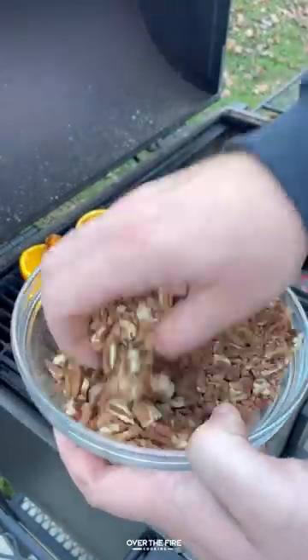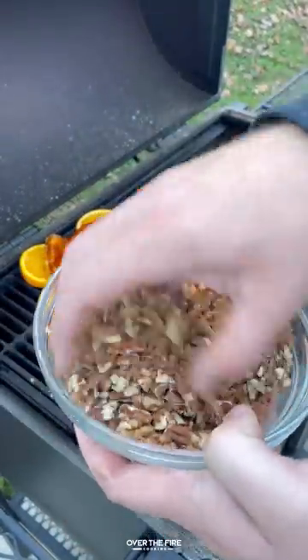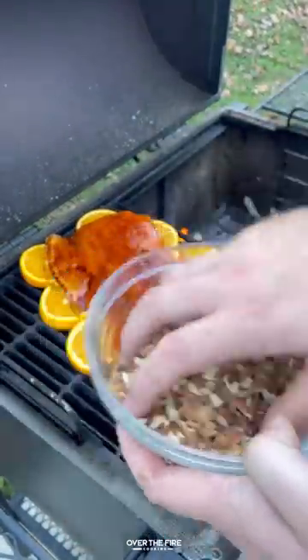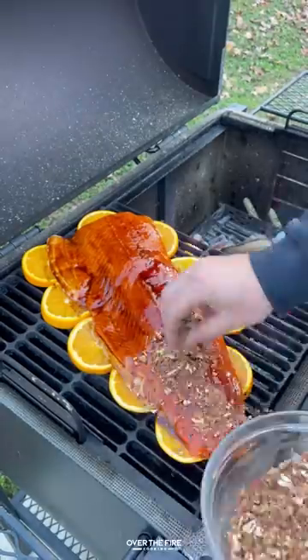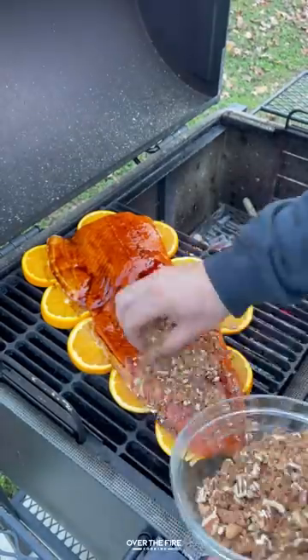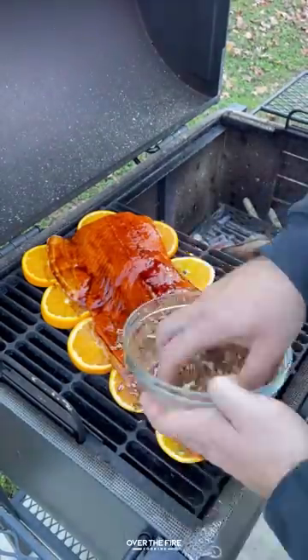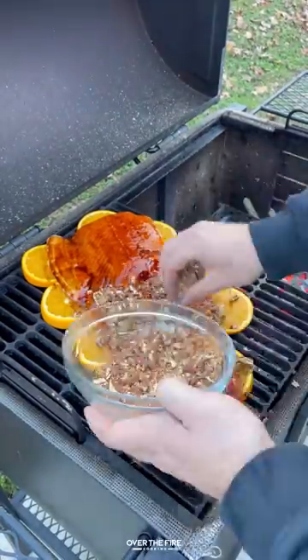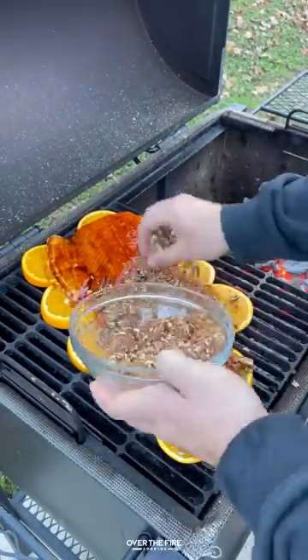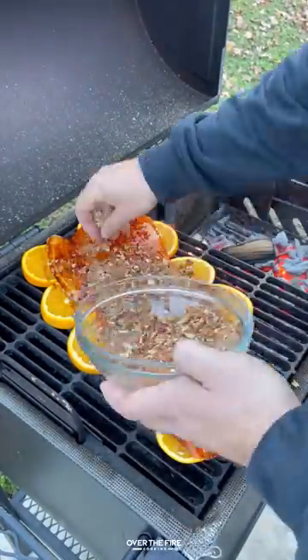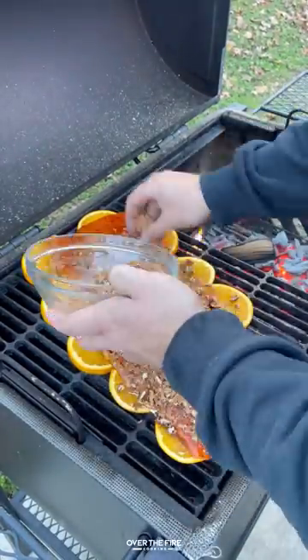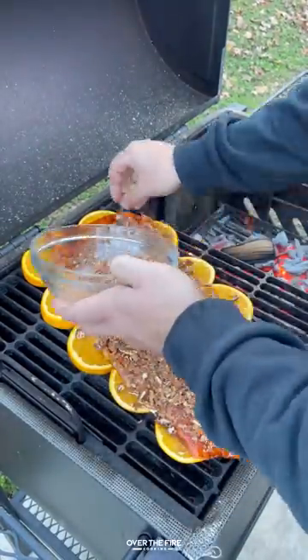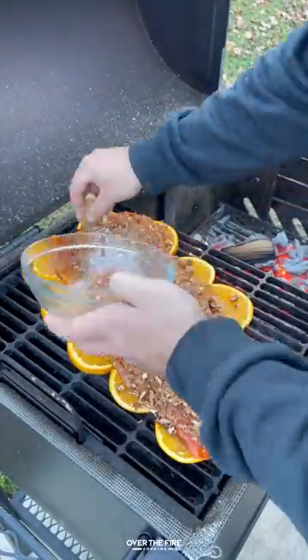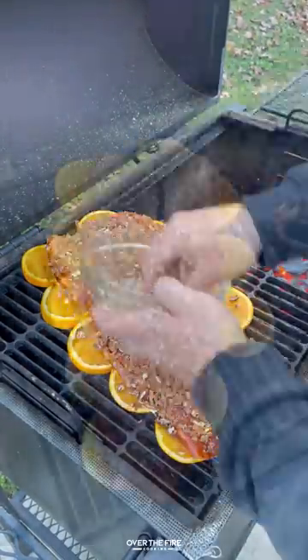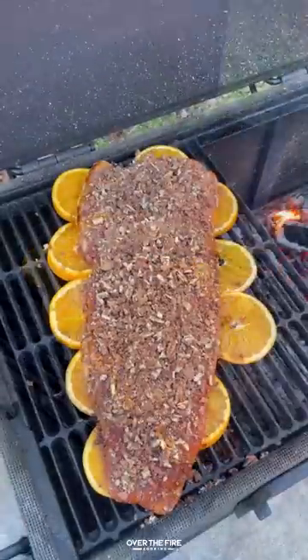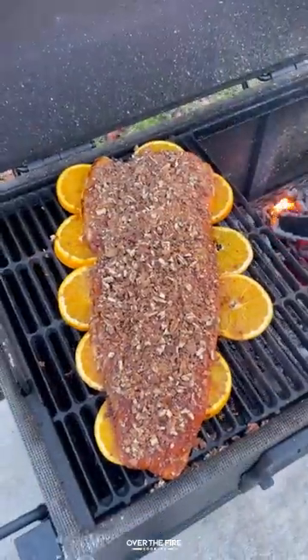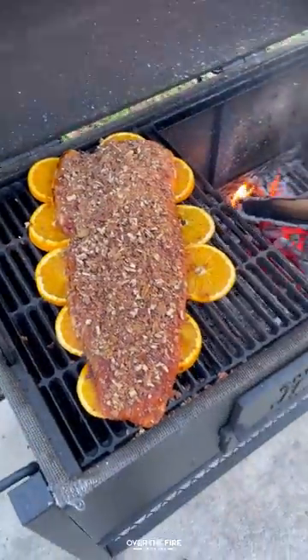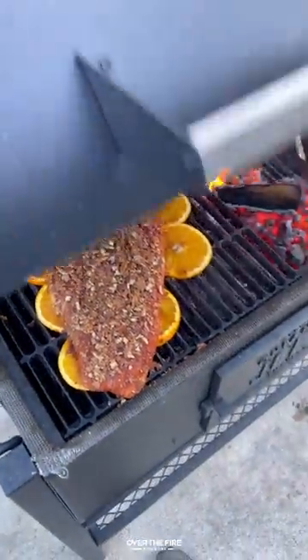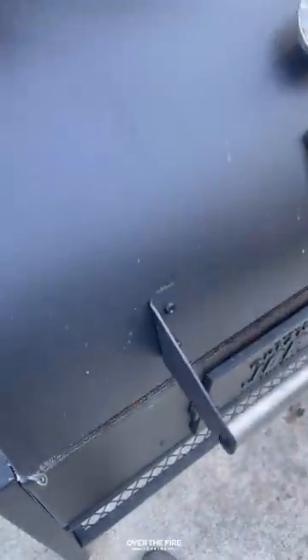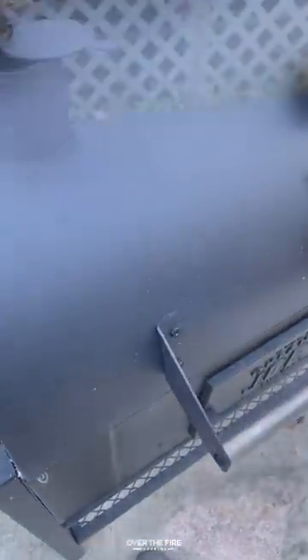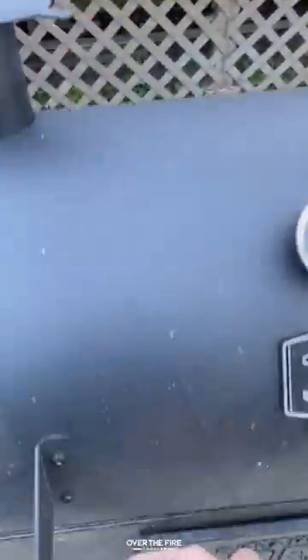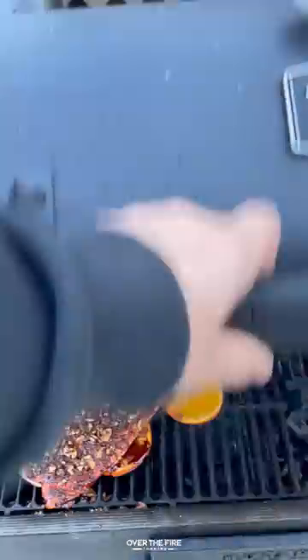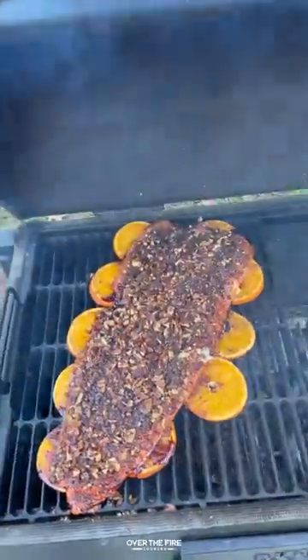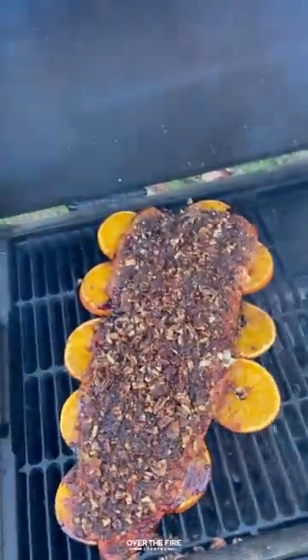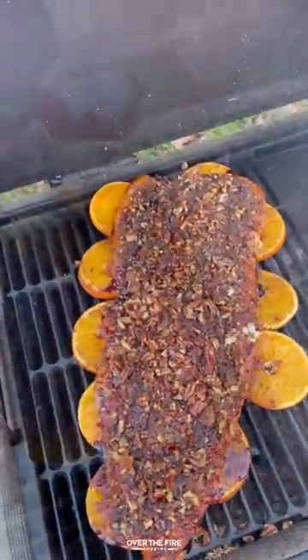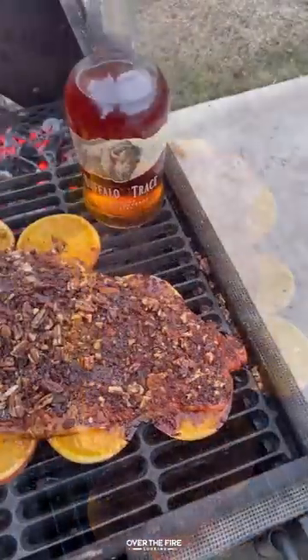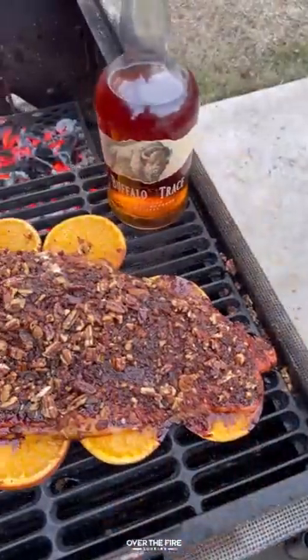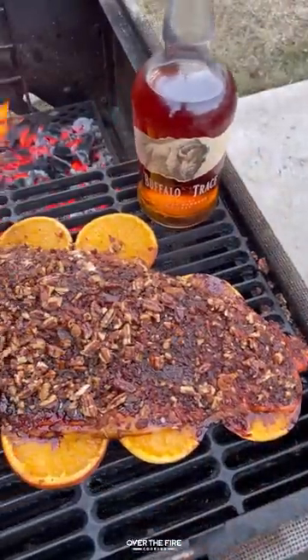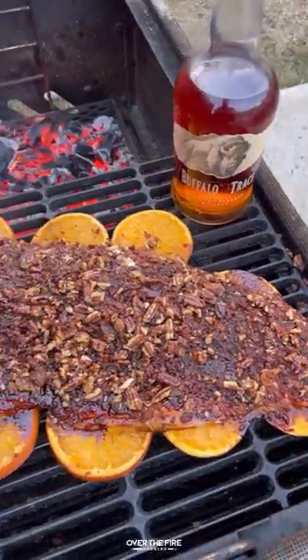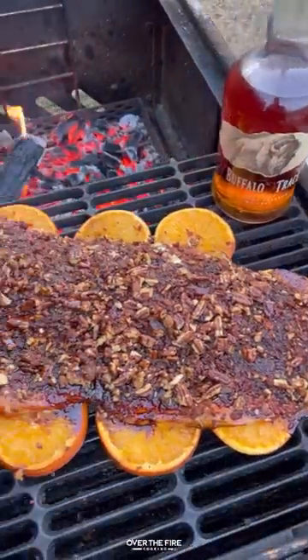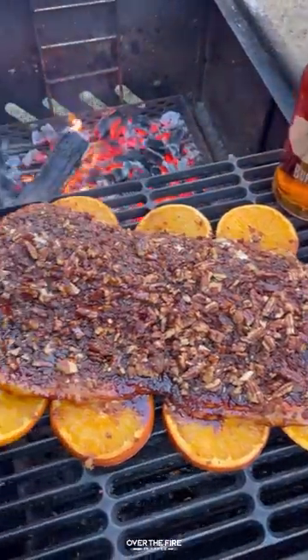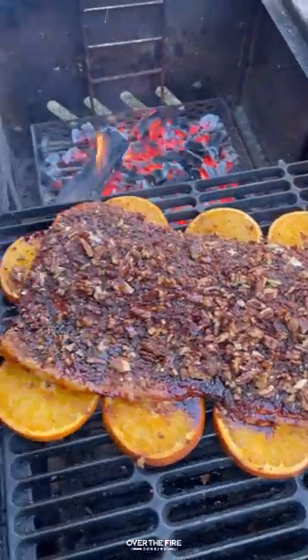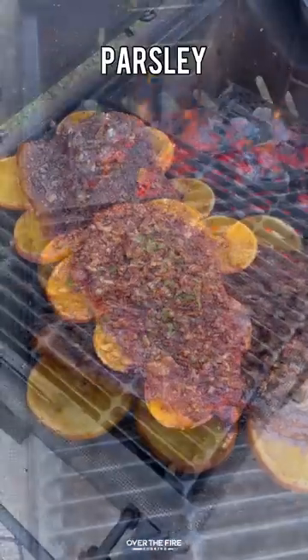I'm going to top that onto the salmon, cooking this salmon indirect at 350 for about 45 minutes until it's 135 internal.